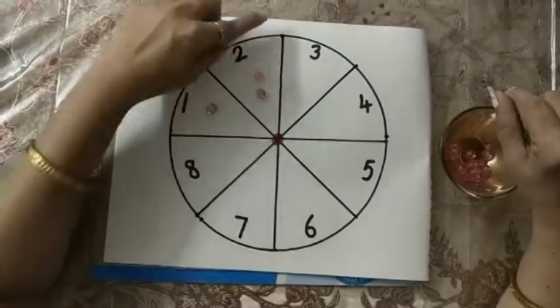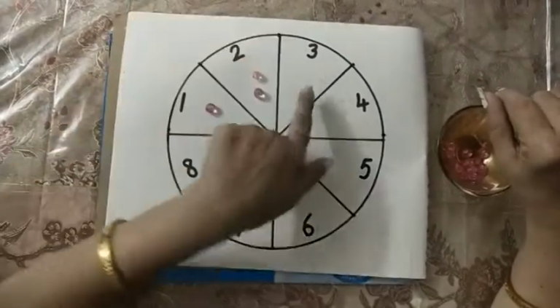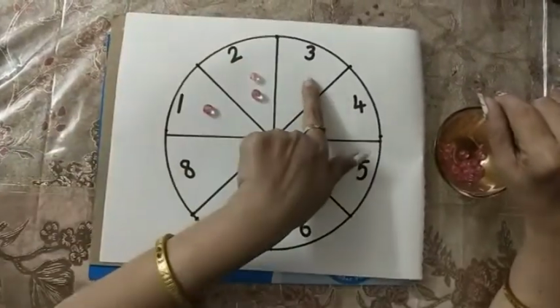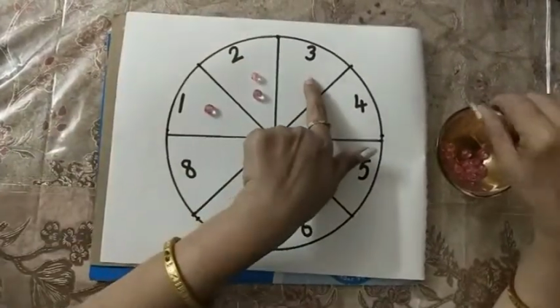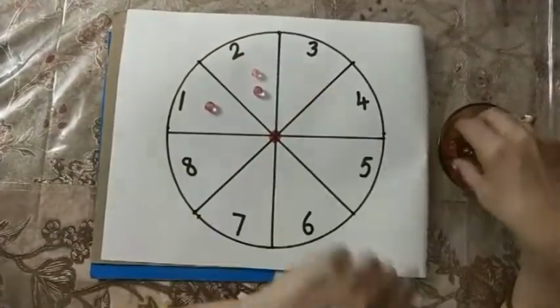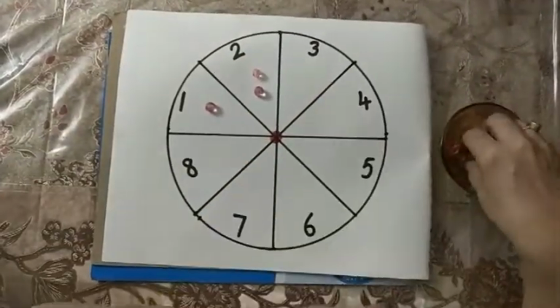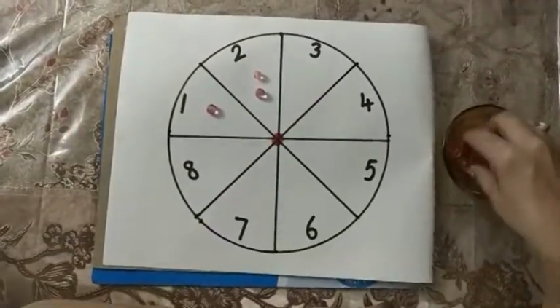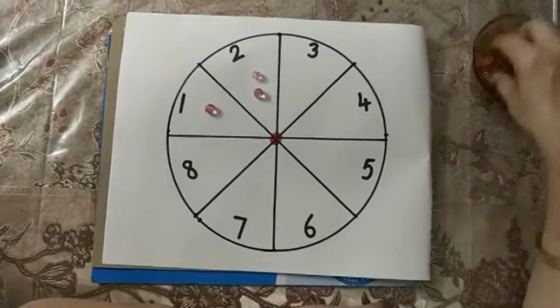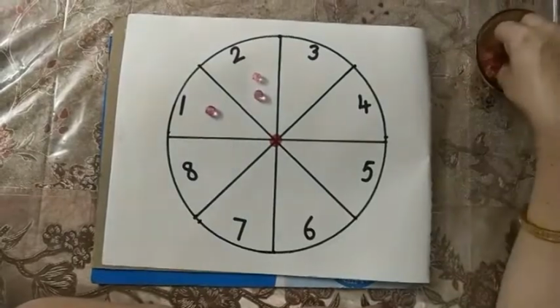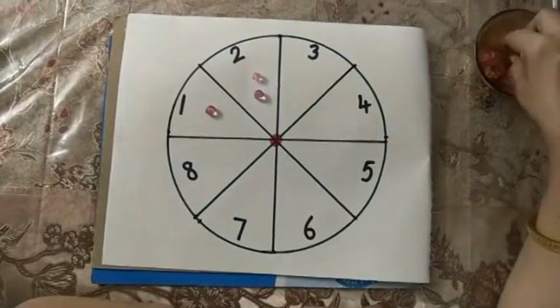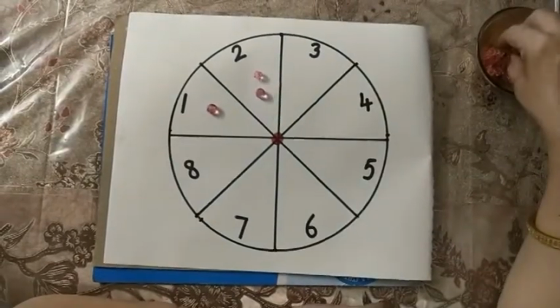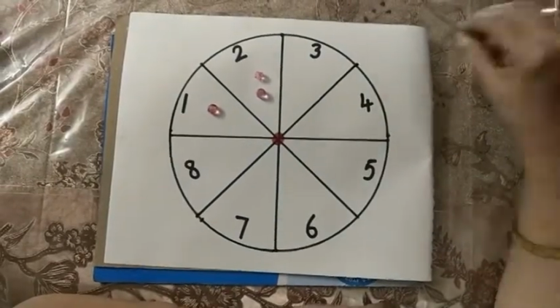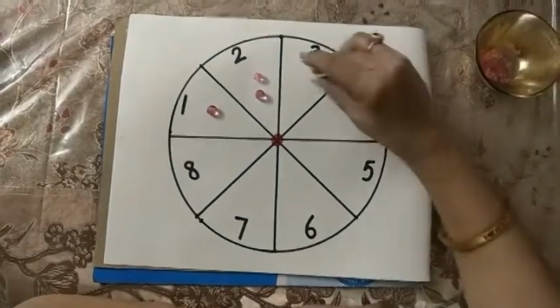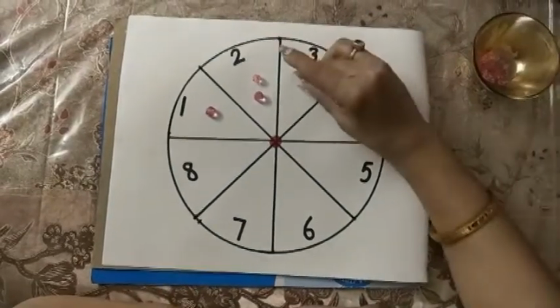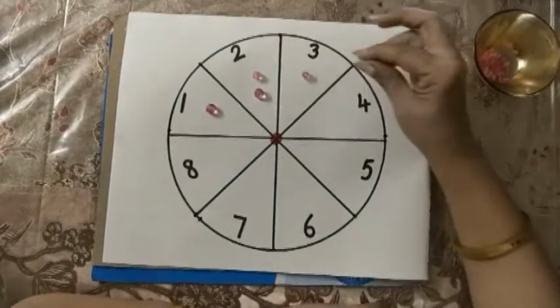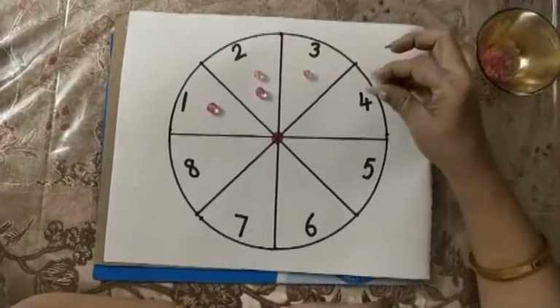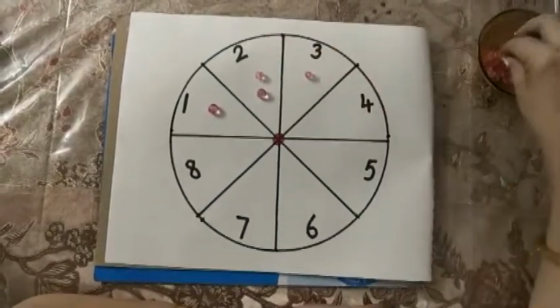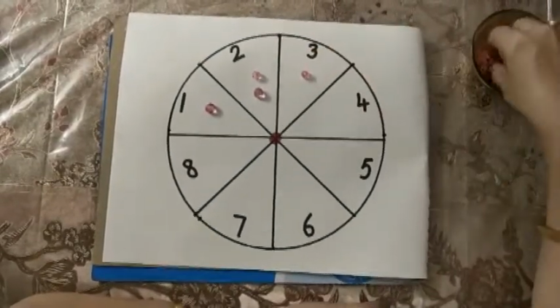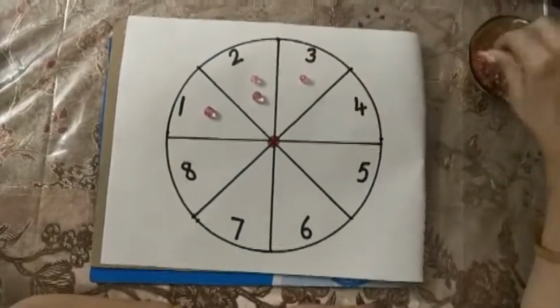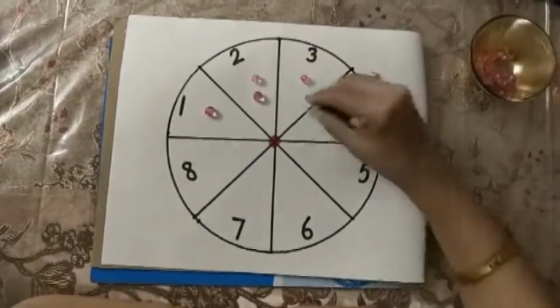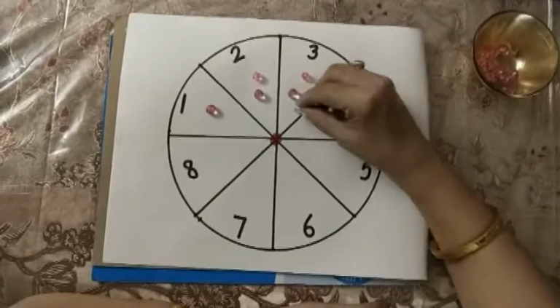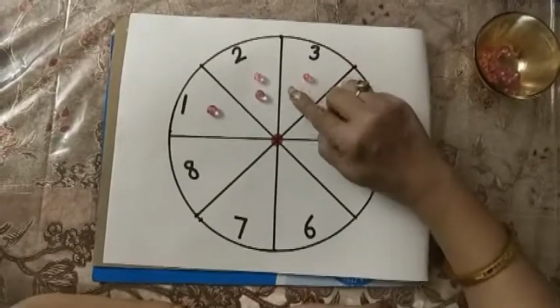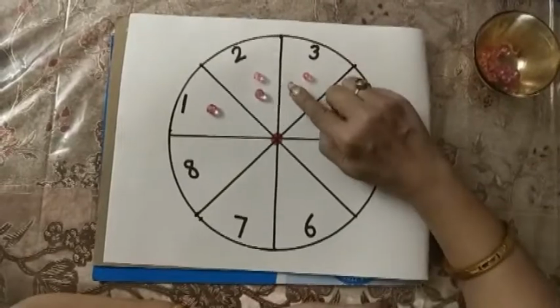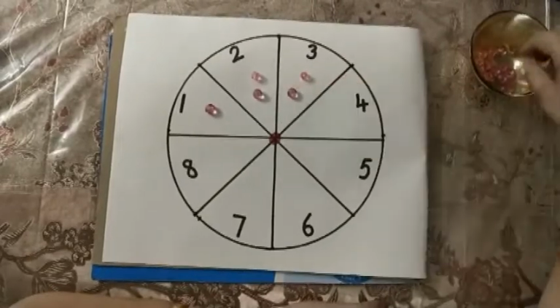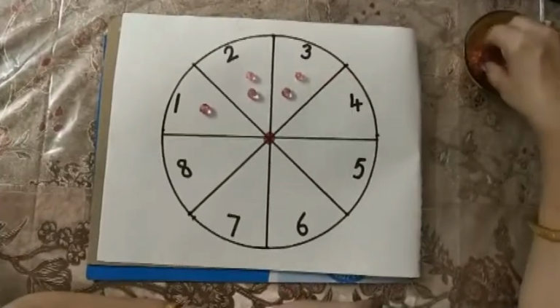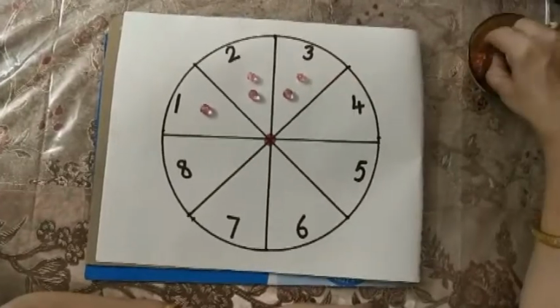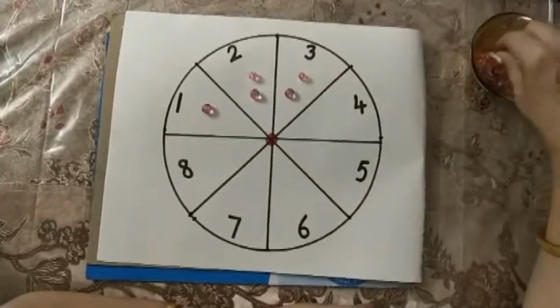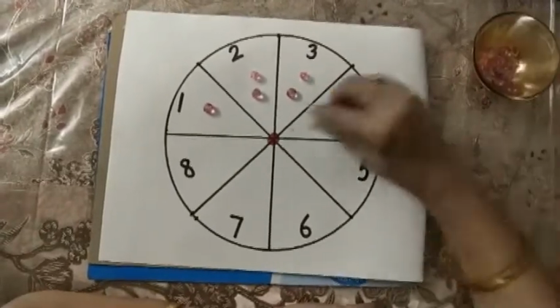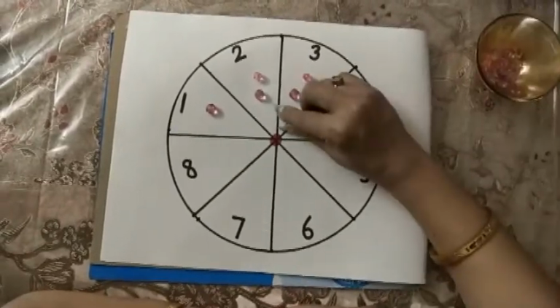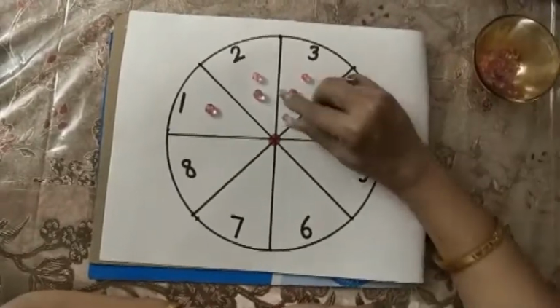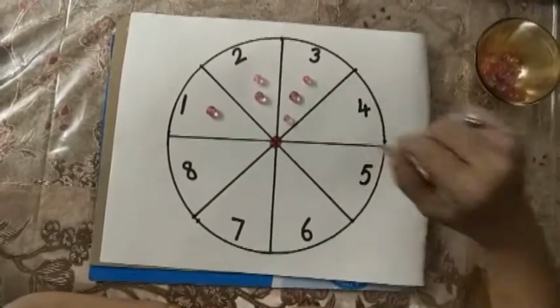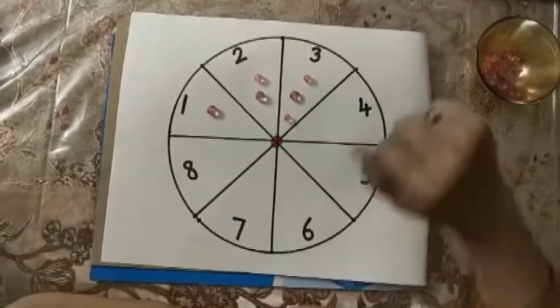Now the next number is 3. Now how many beads can we put here? 1, 2, 3. Very good.